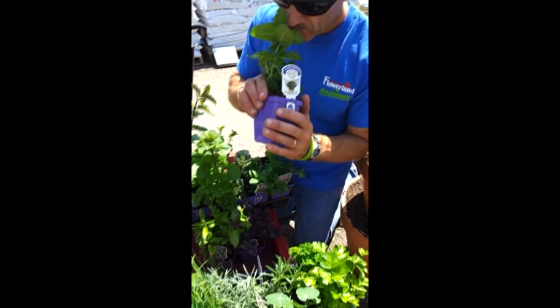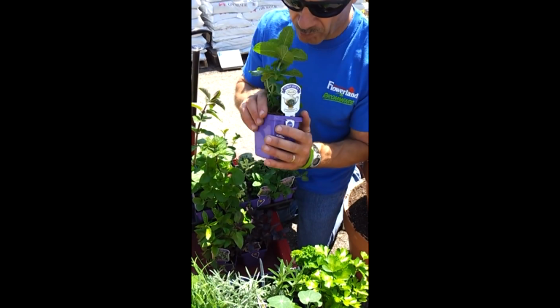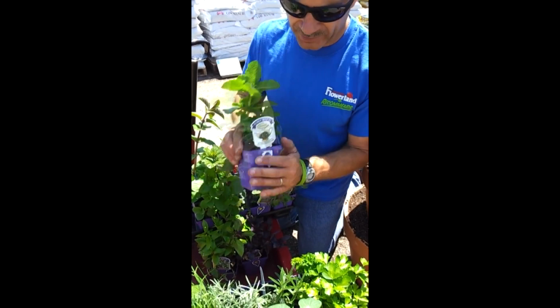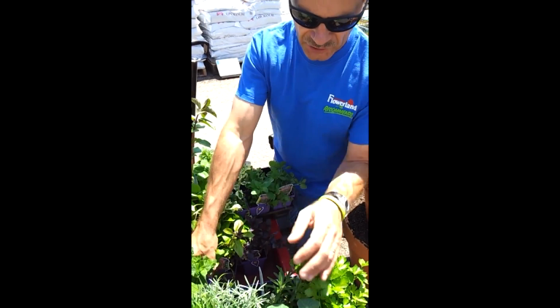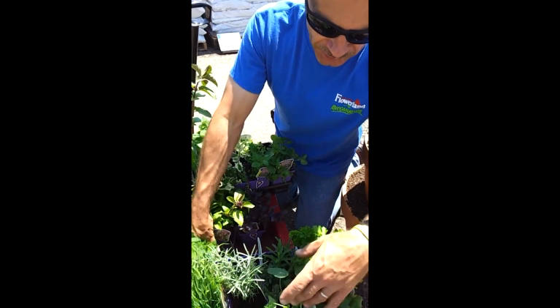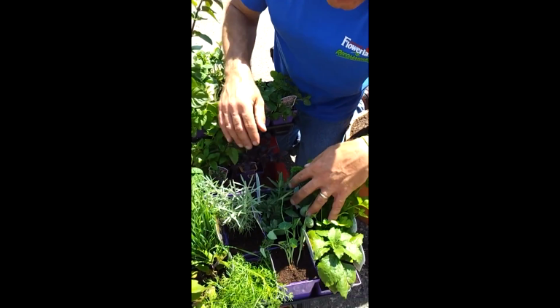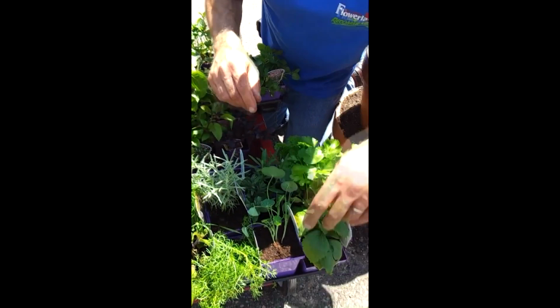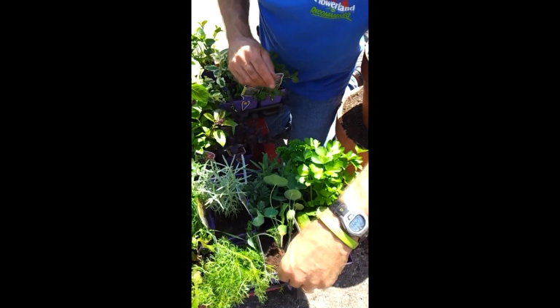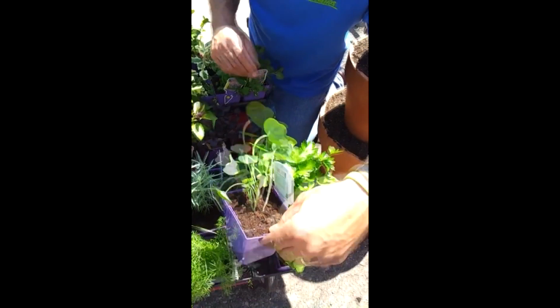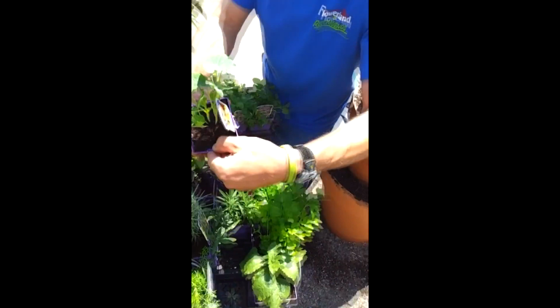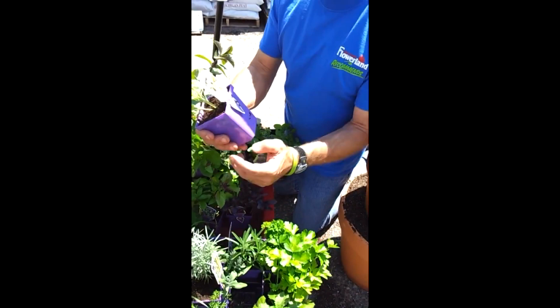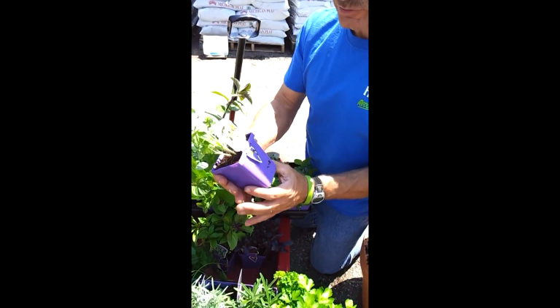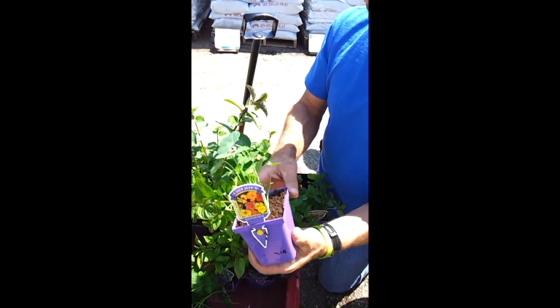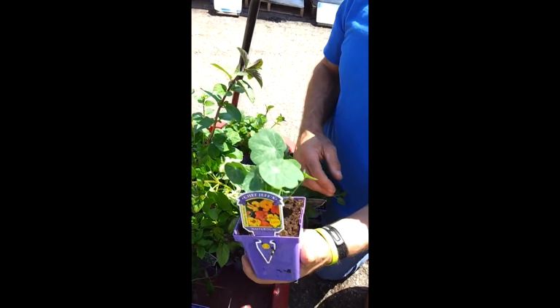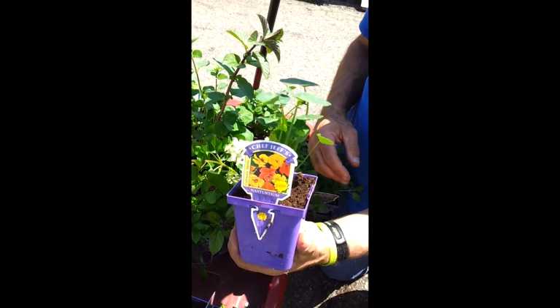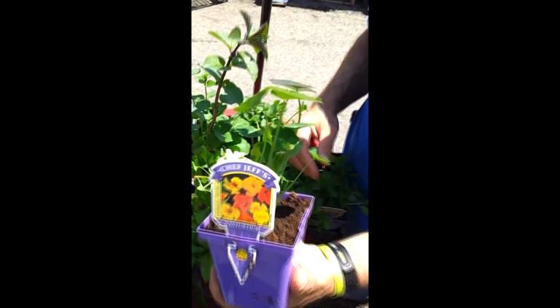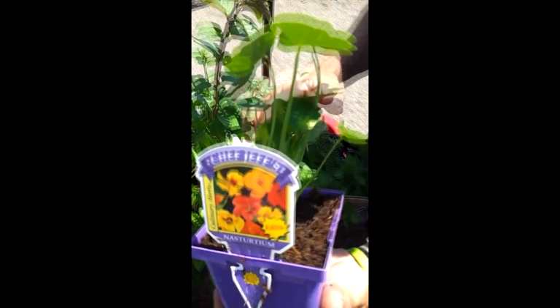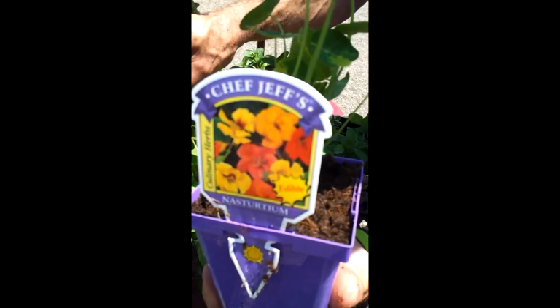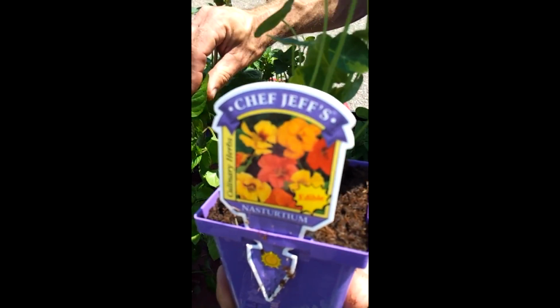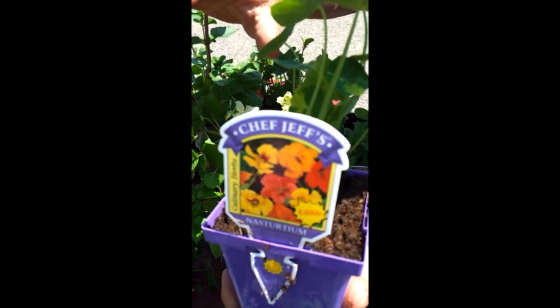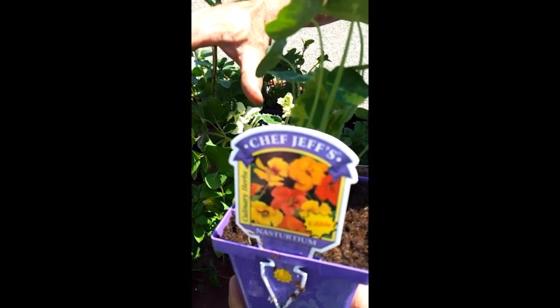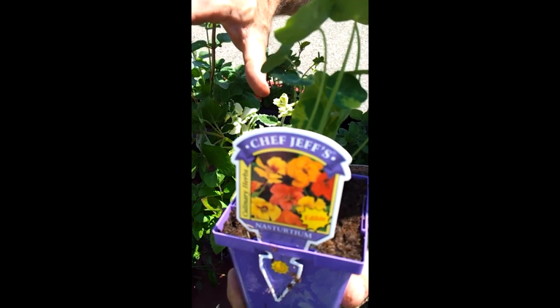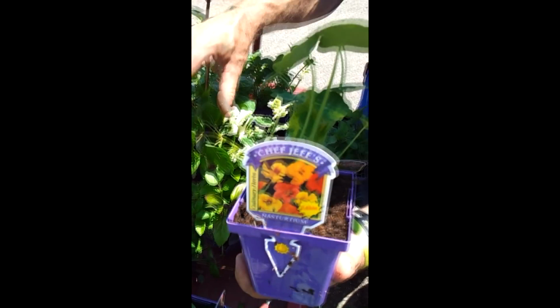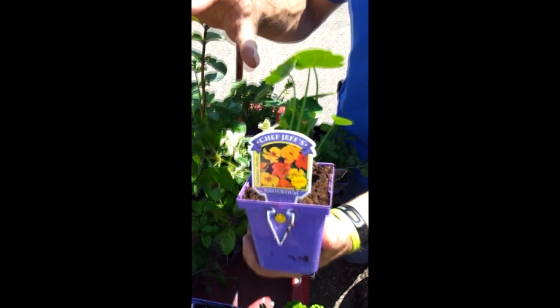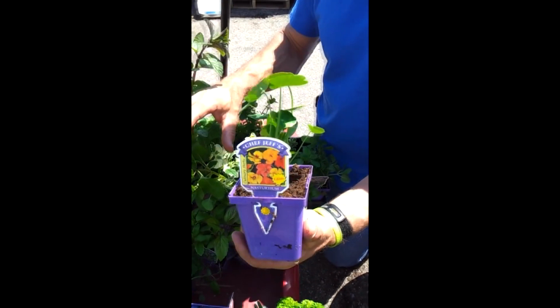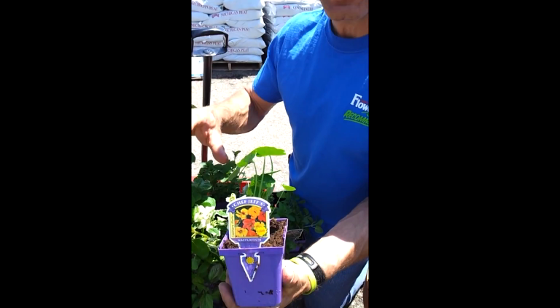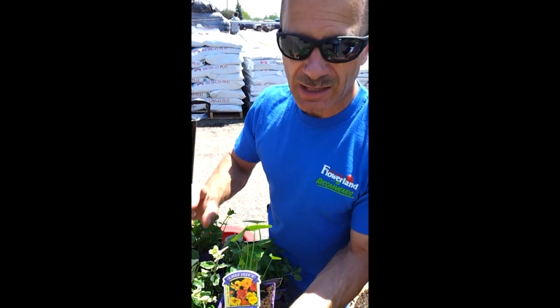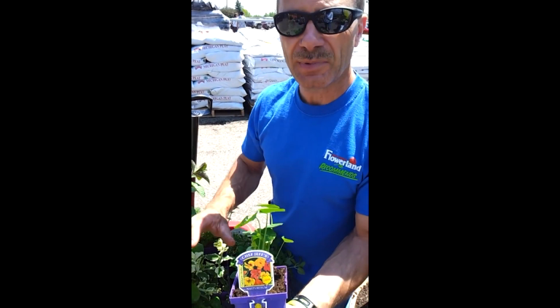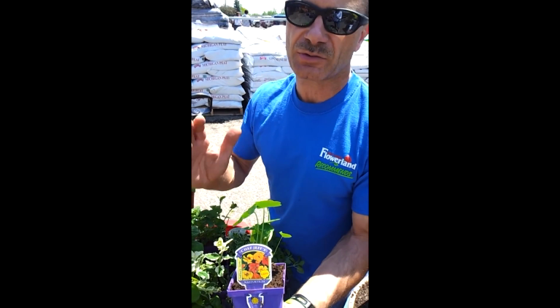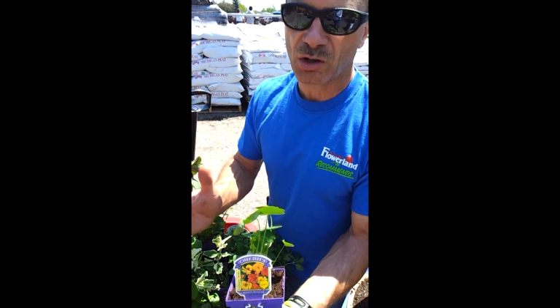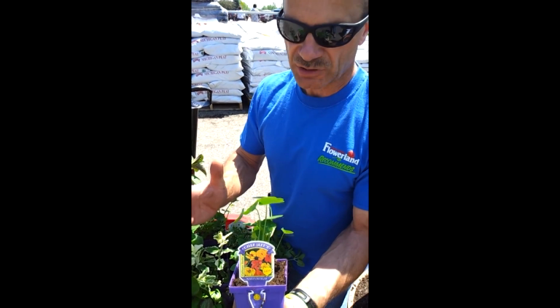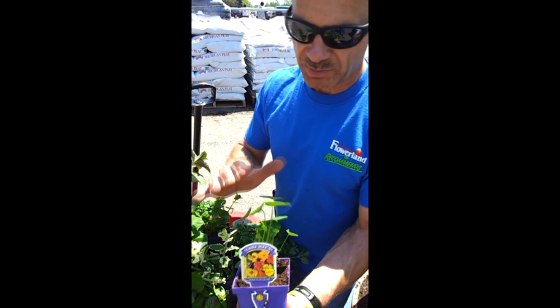Oh my, that just cleared my sinuses. And then another great thing to add to your herb planter — the mints. We can go with spearmint, chocolate mint, lemon mint. There's all different types of mints.